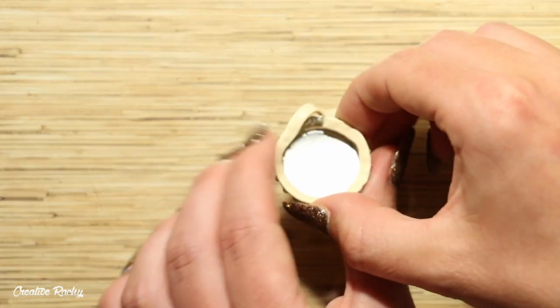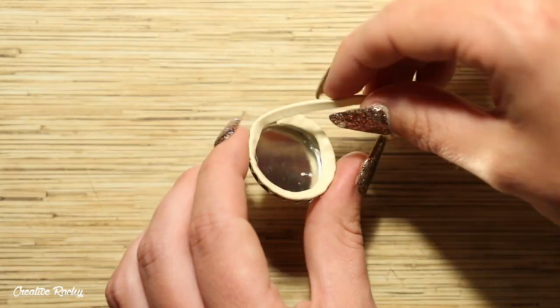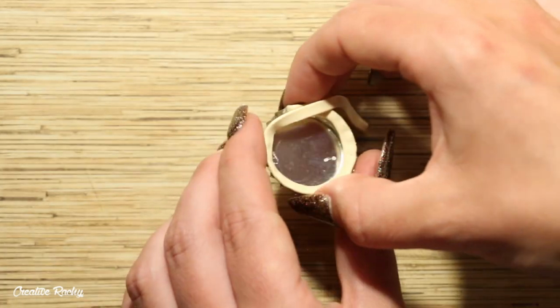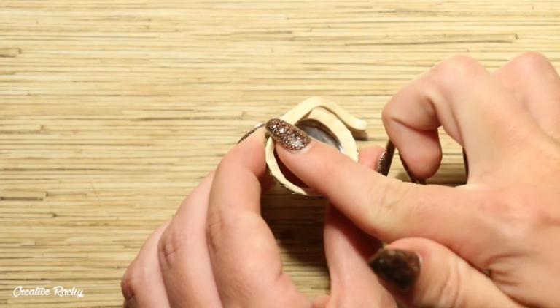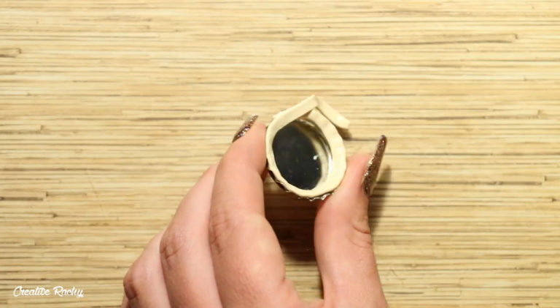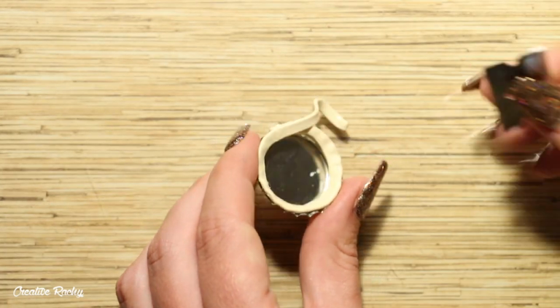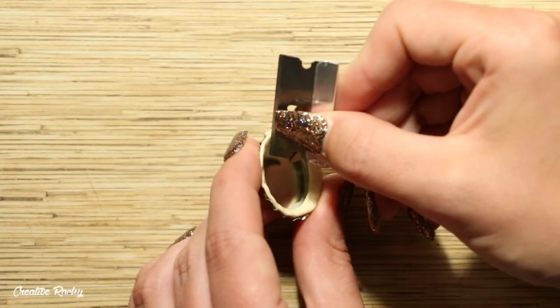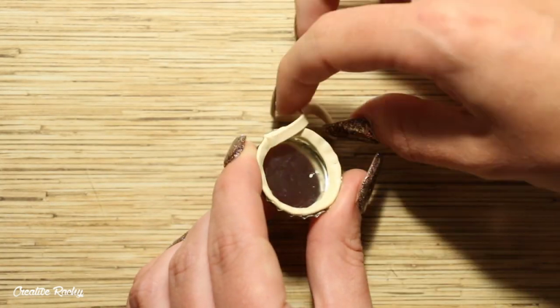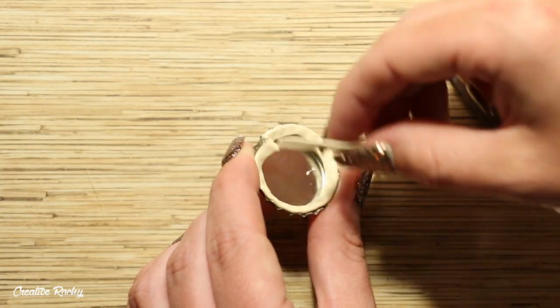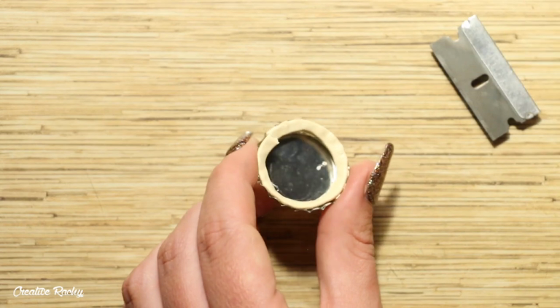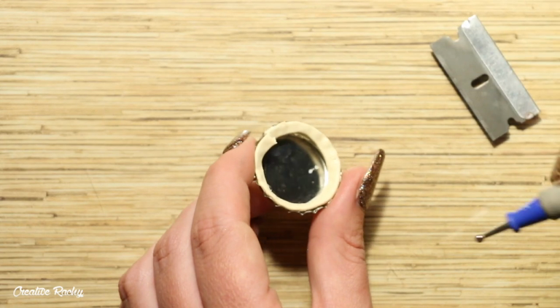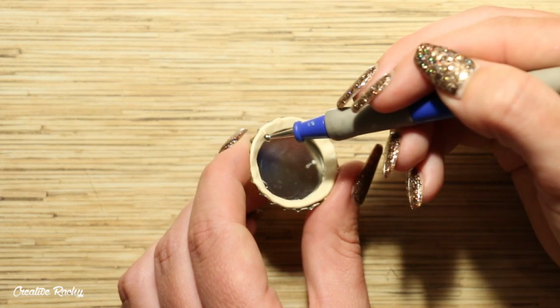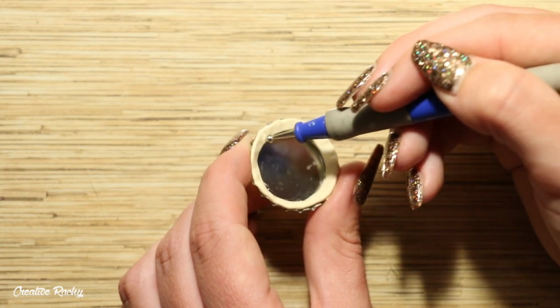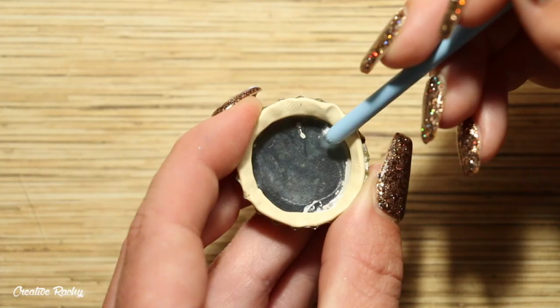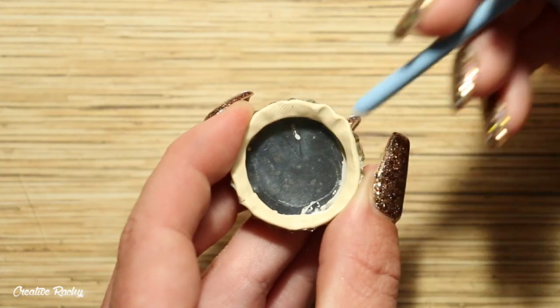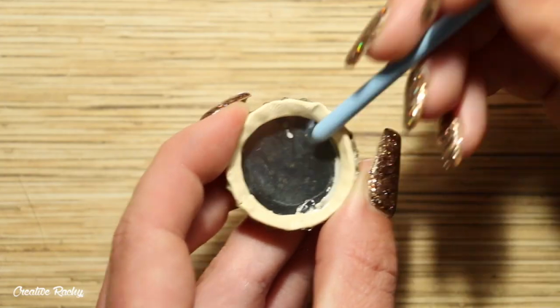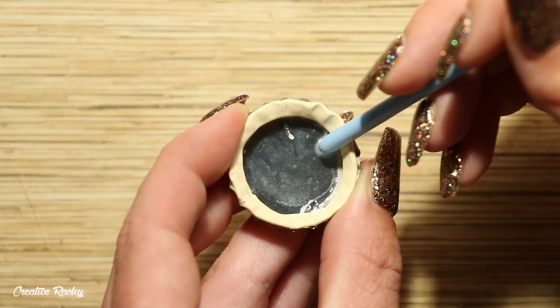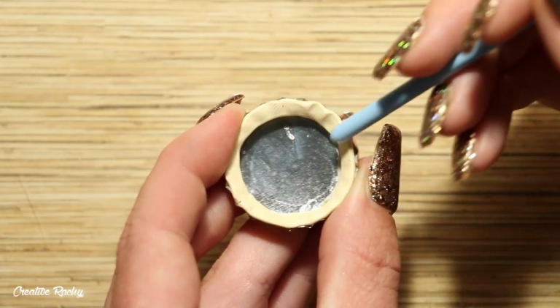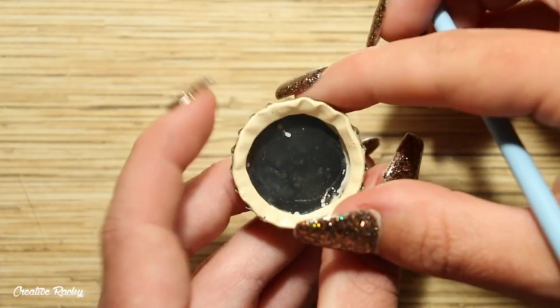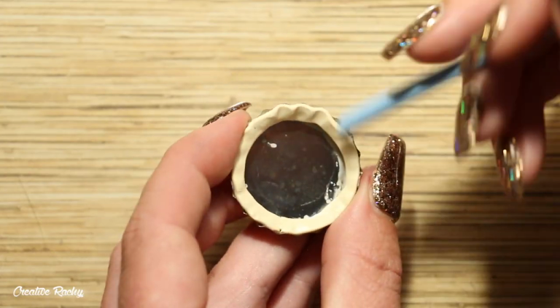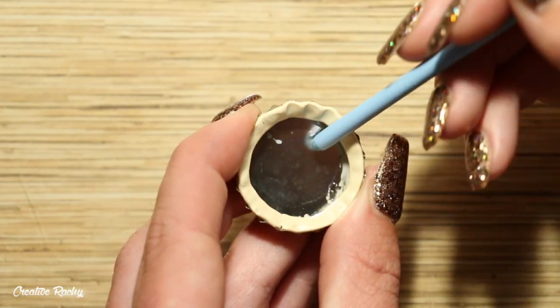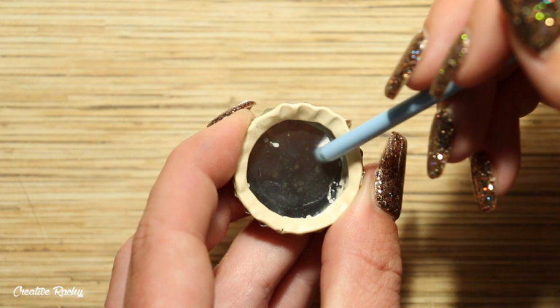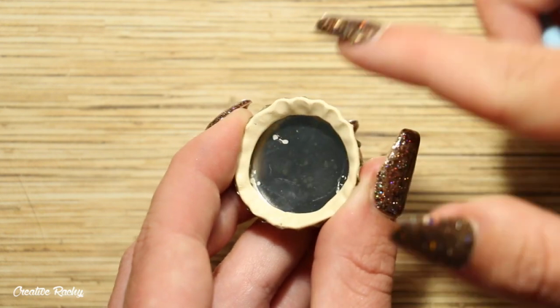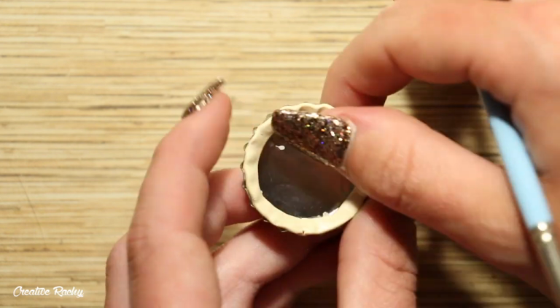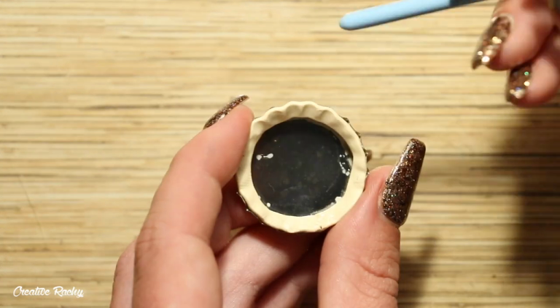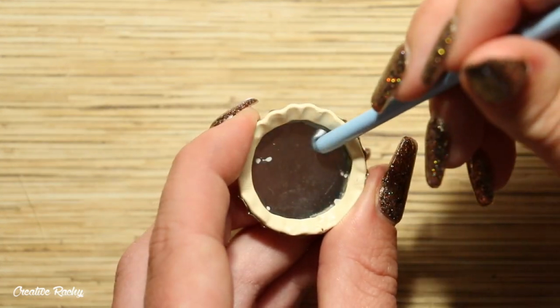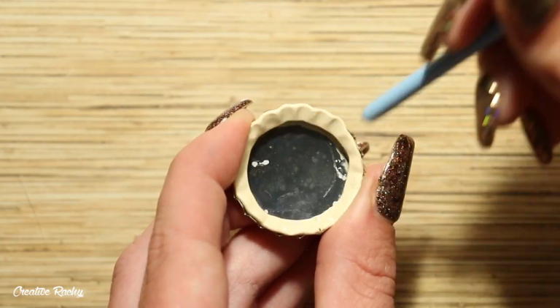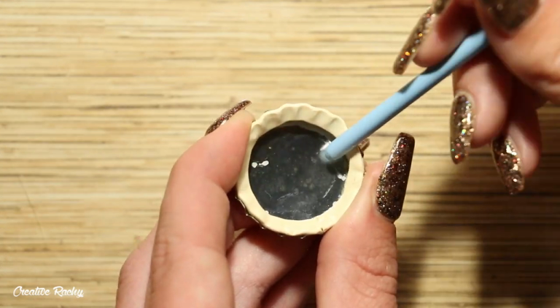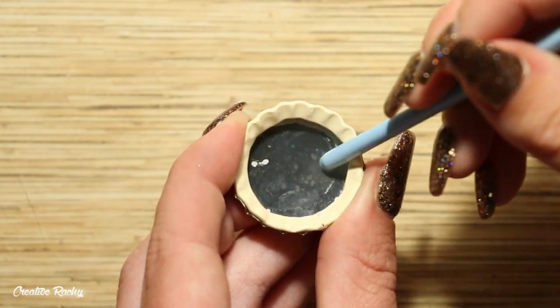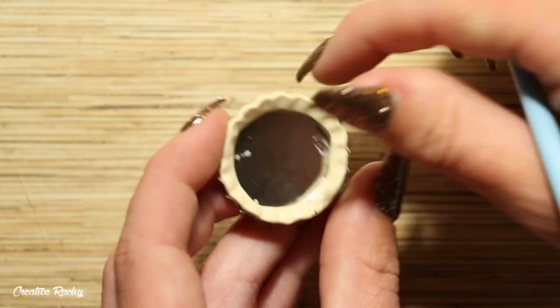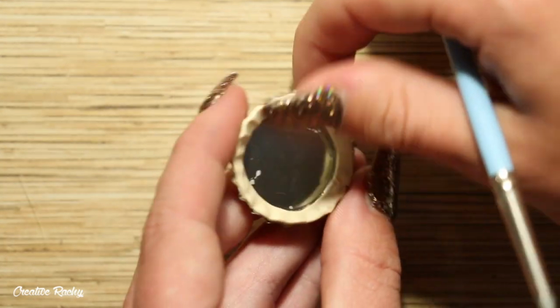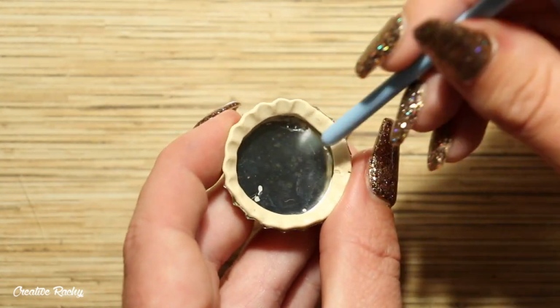Once I had made it all the way around, I then trimmed off any excess clay using my blade. You then want to take one of your tools, or the handle of one of your tools, to give the pastry some shape and give it that scalloped look edge.